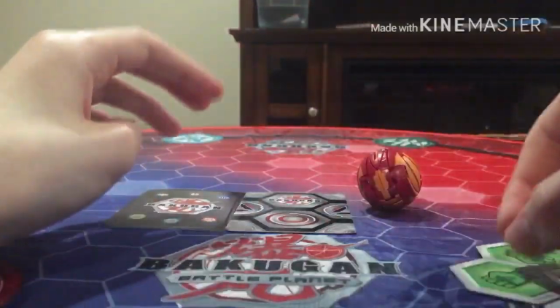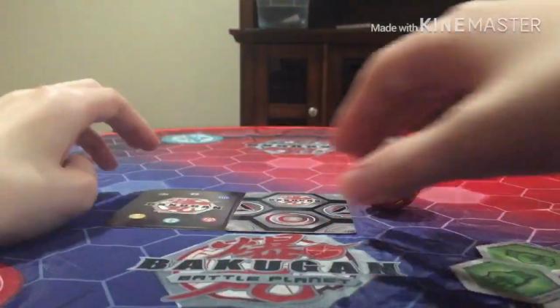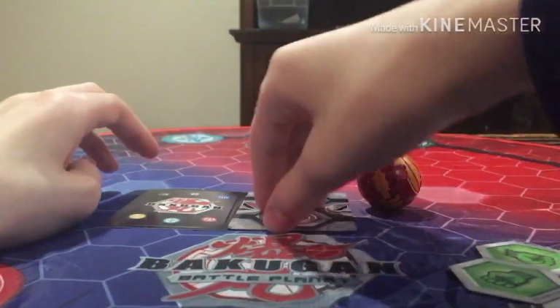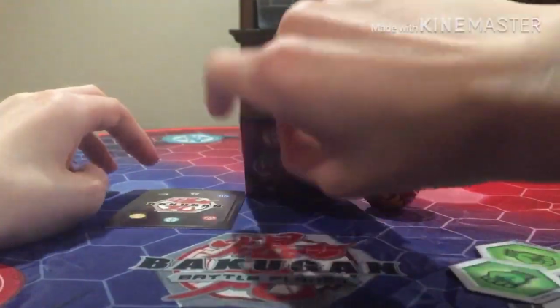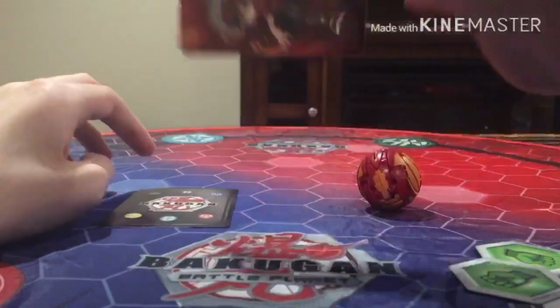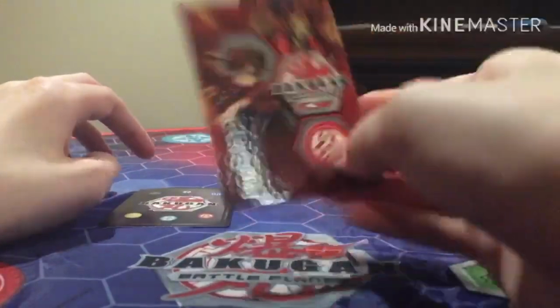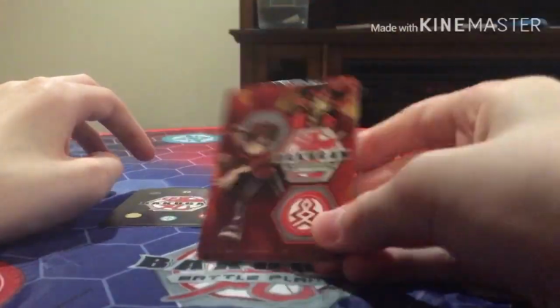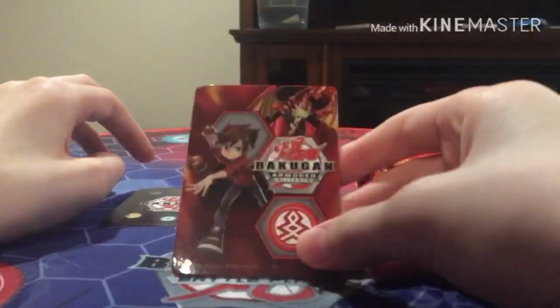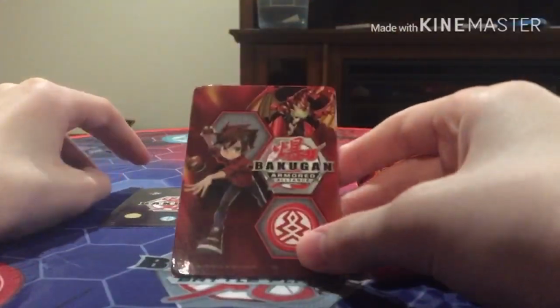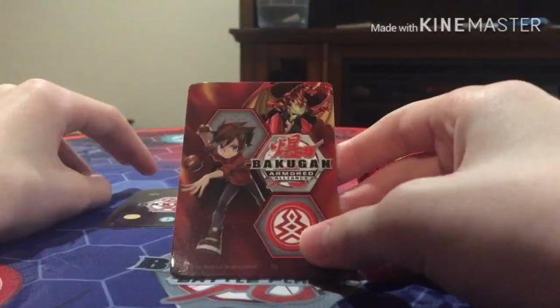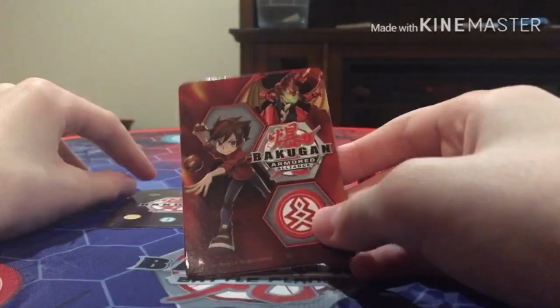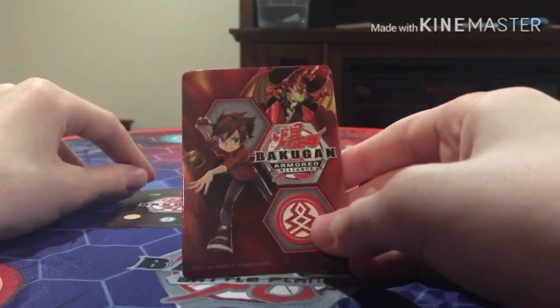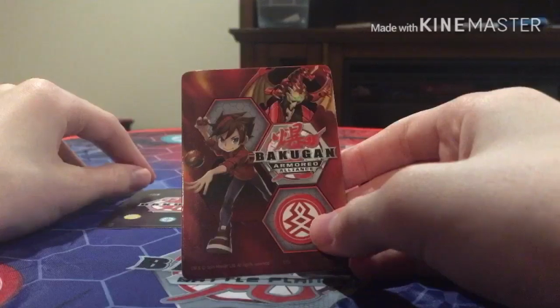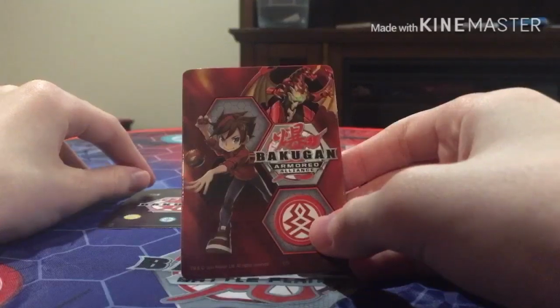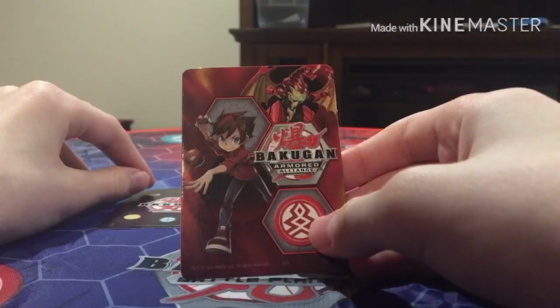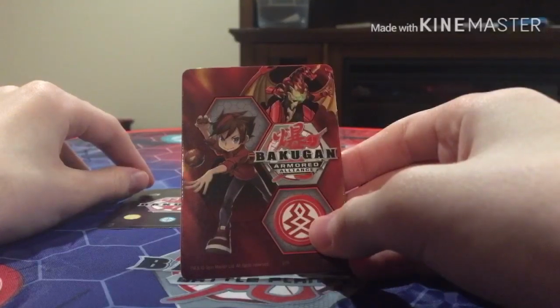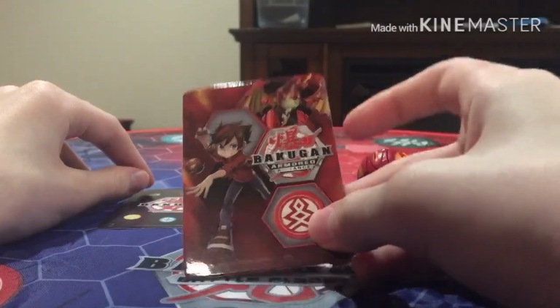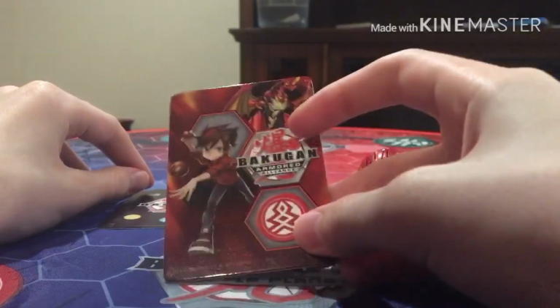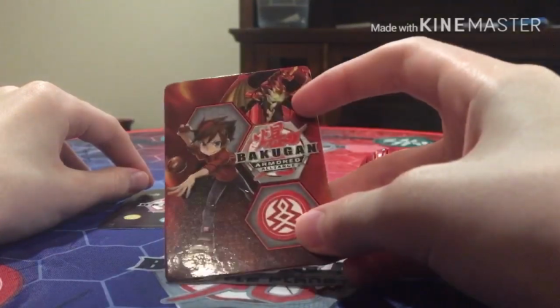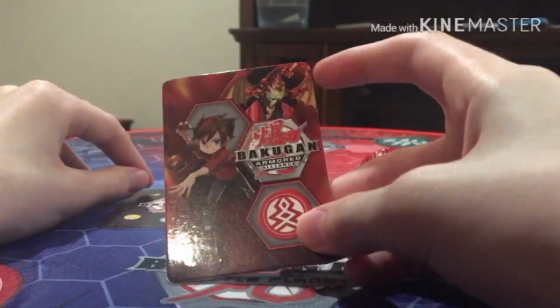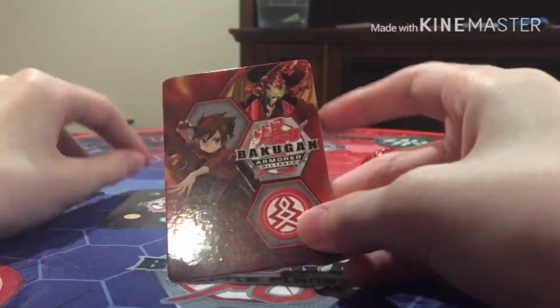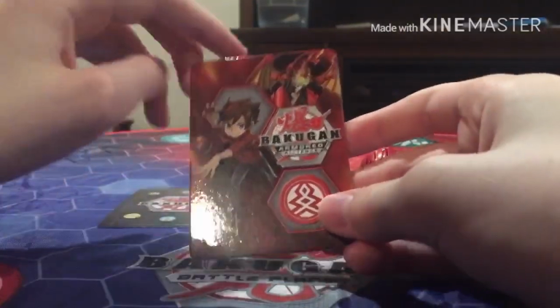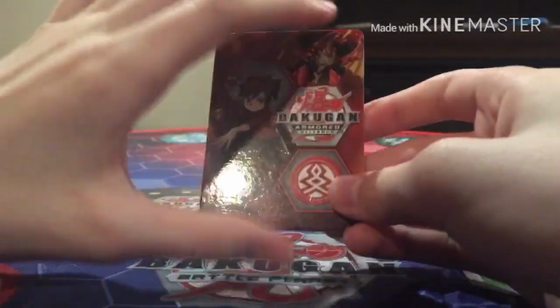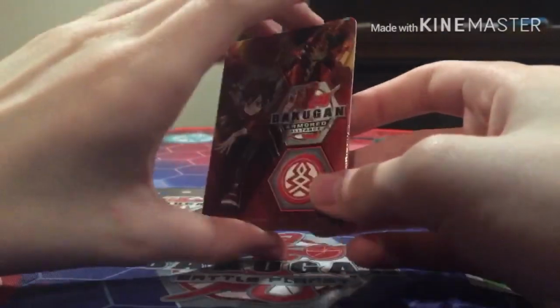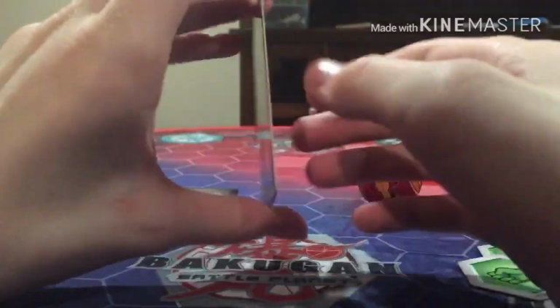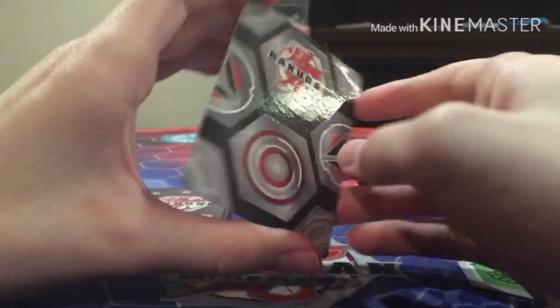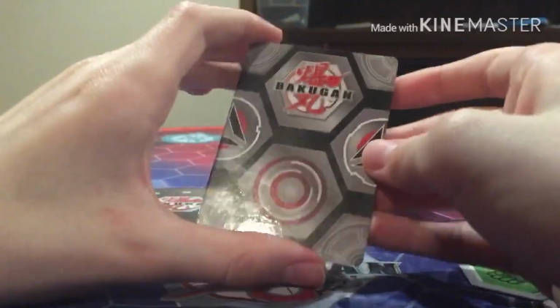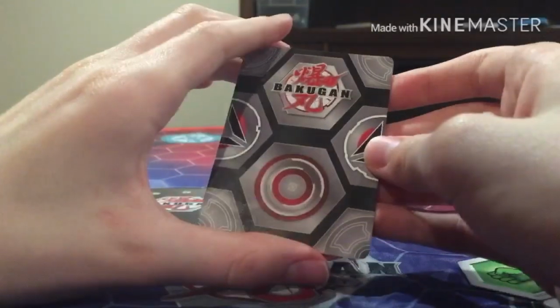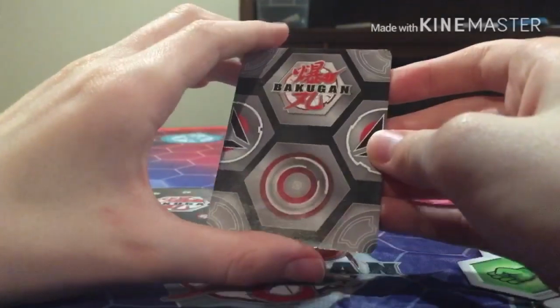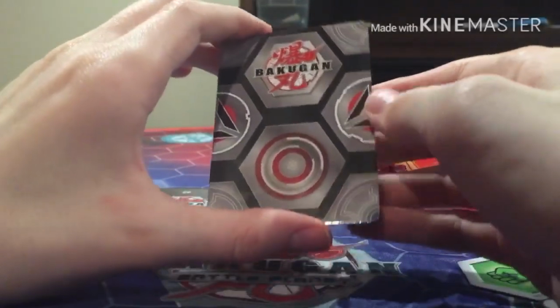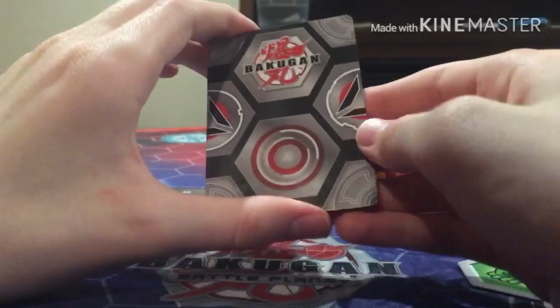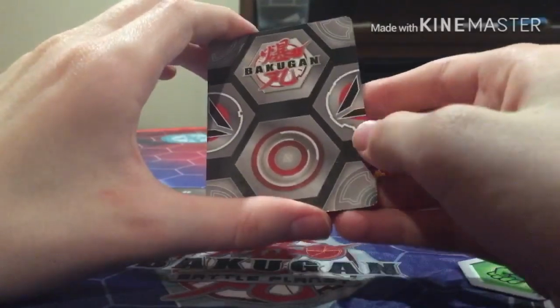Here is its Gate Trainer with Dan Cuso and Dragonoid and the little Pyrus faction symbols, and the Bakugan Armored Alliance logo. Gate Trainers are used to practice your rolling — I'll get to that in a second.